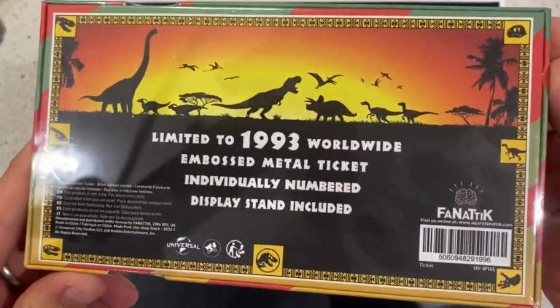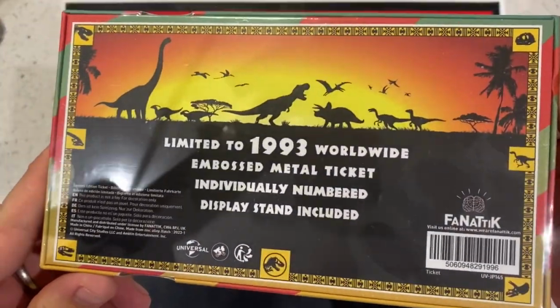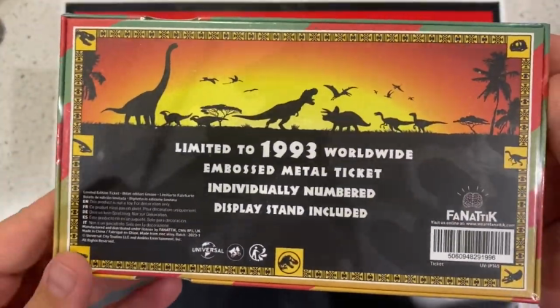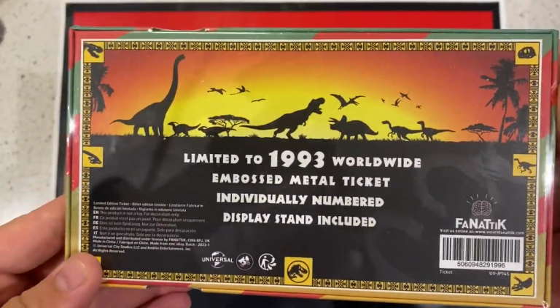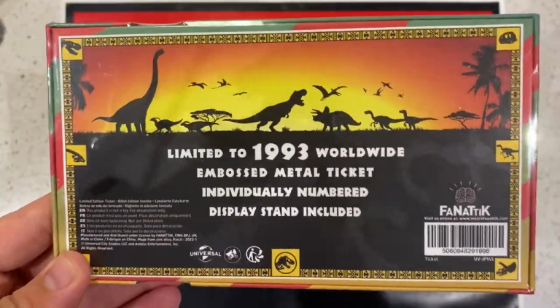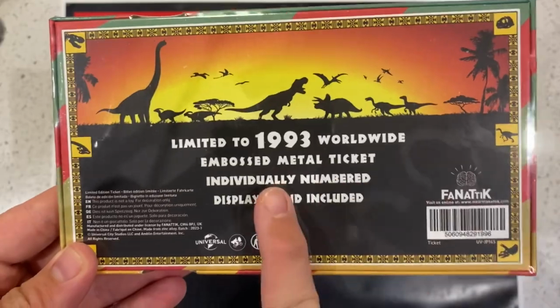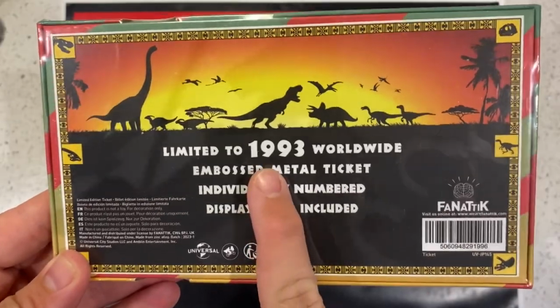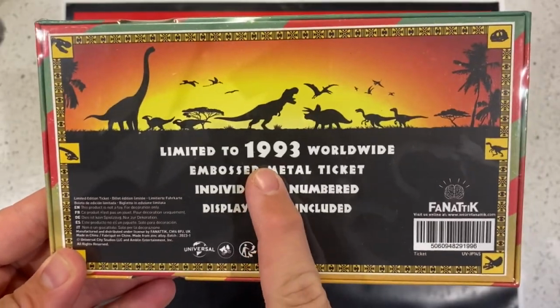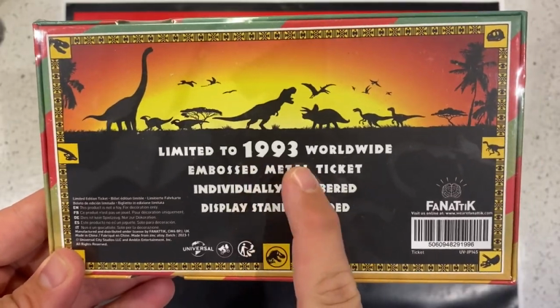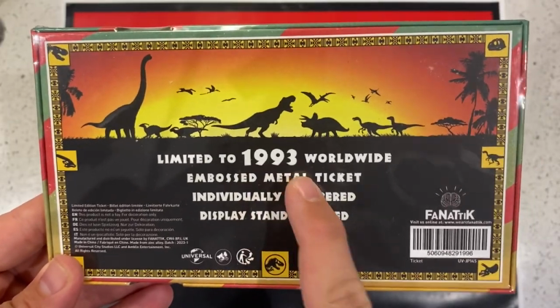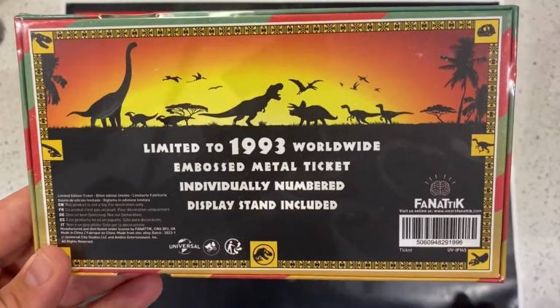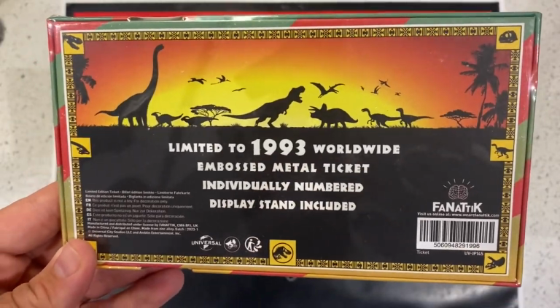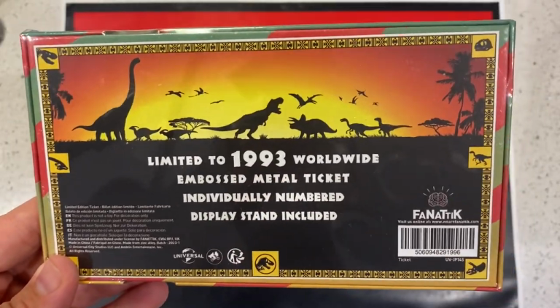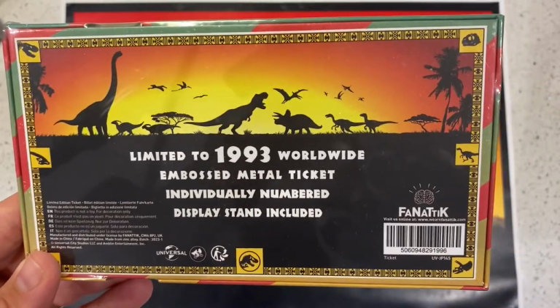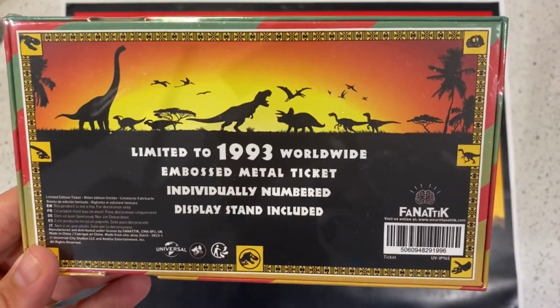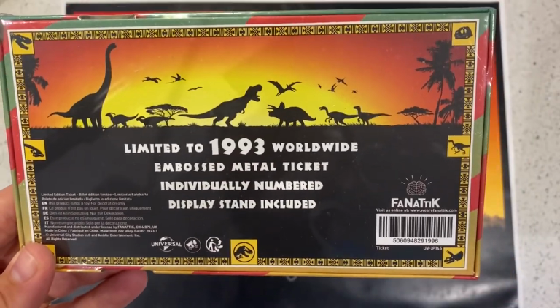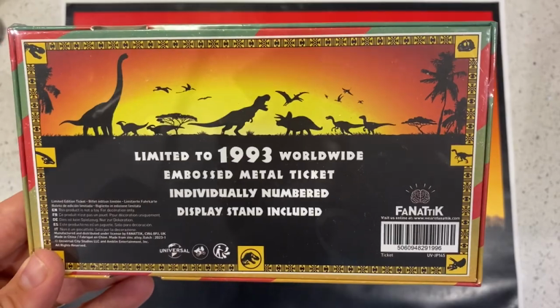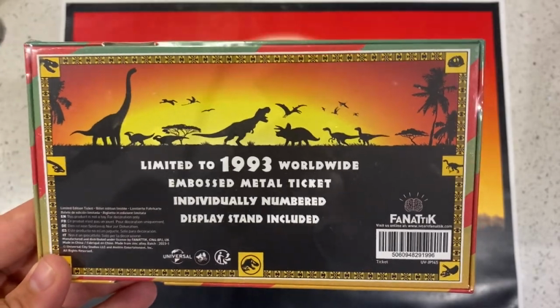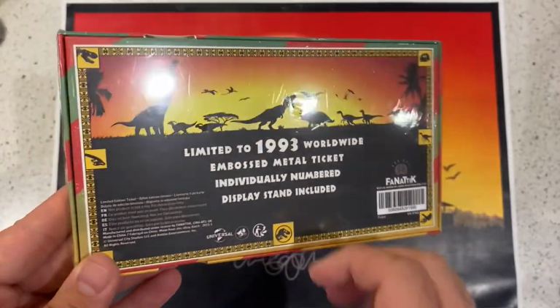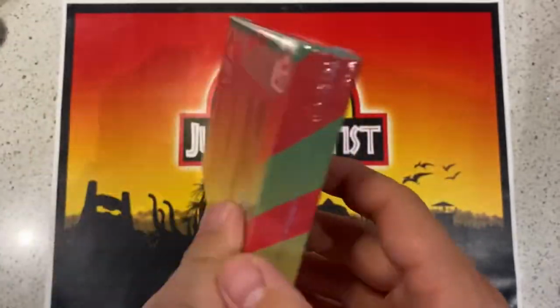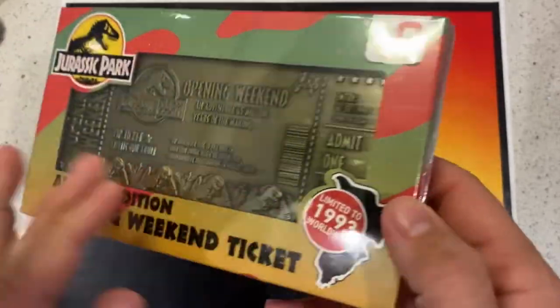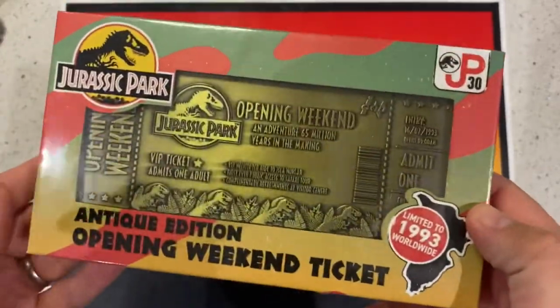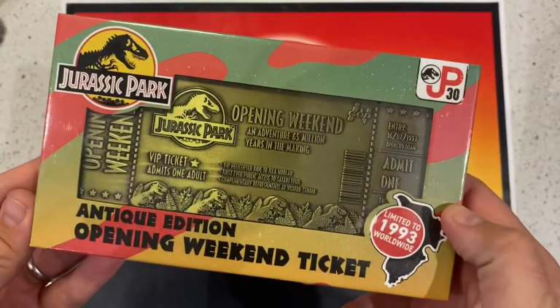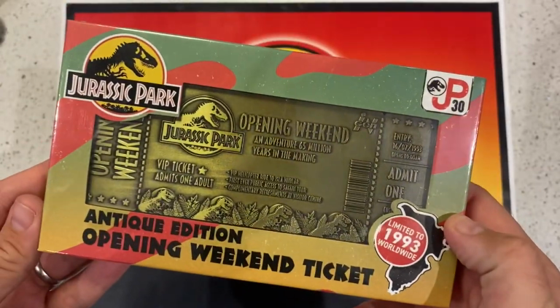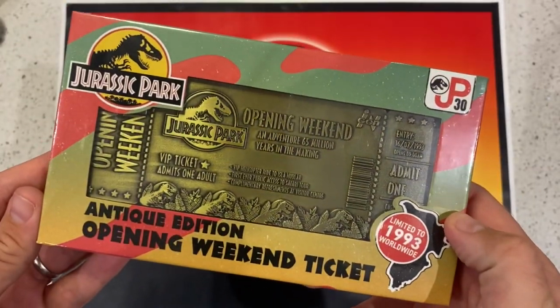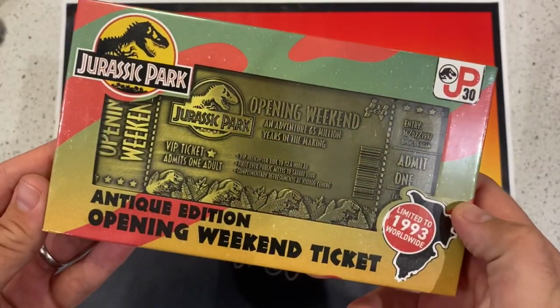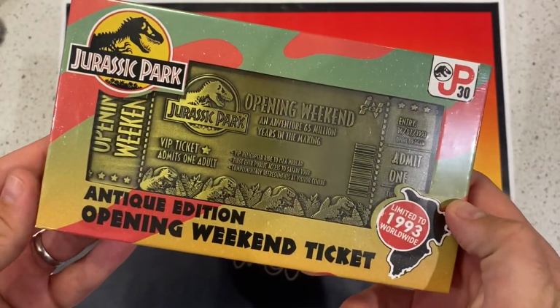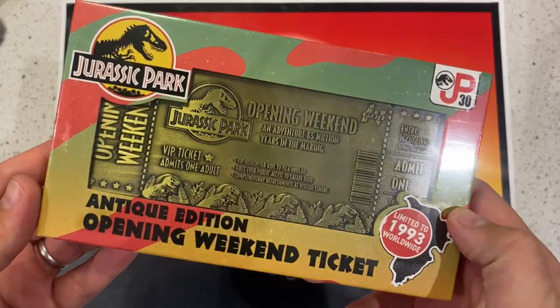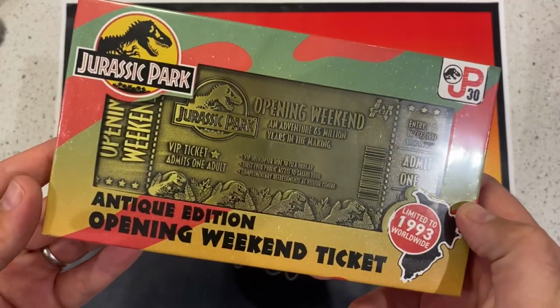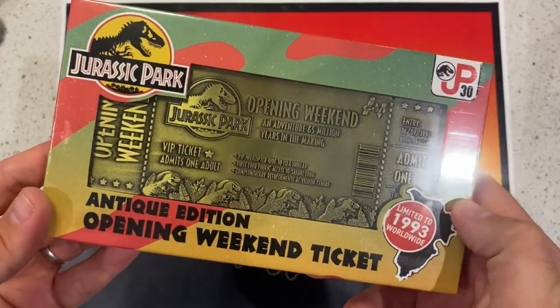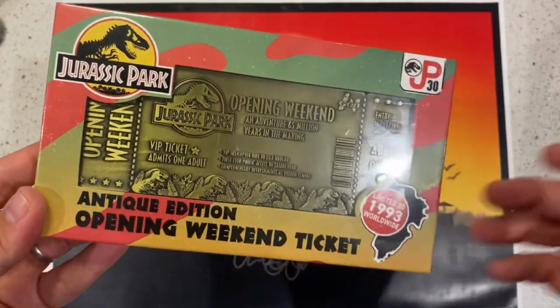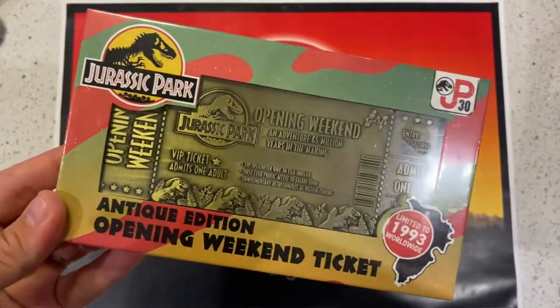And these are limited, as you can see, to 1993 — the year it was released. I like to keep things in the box so I'll probably never know which one I've got. But these have gone nicely with my other ones.